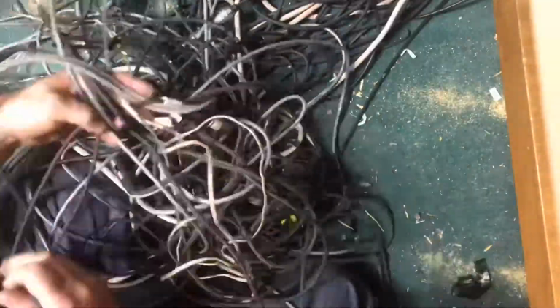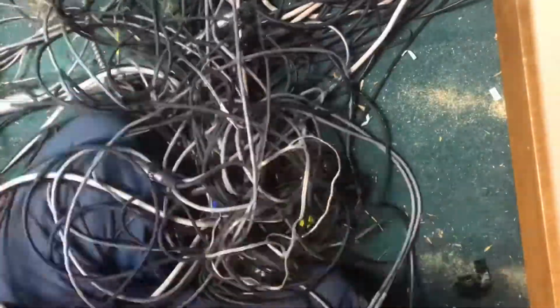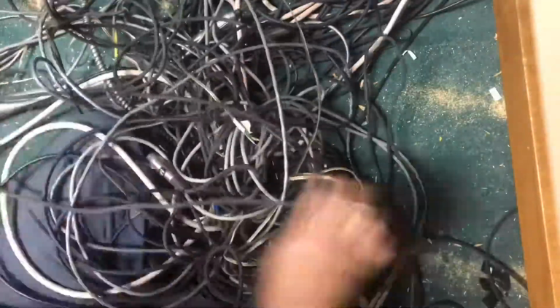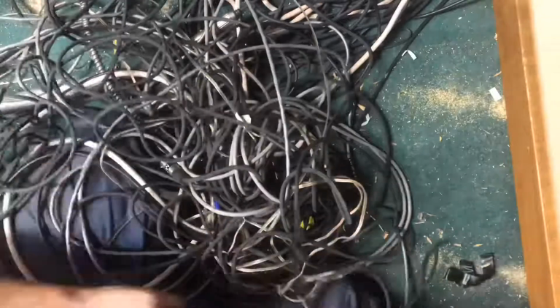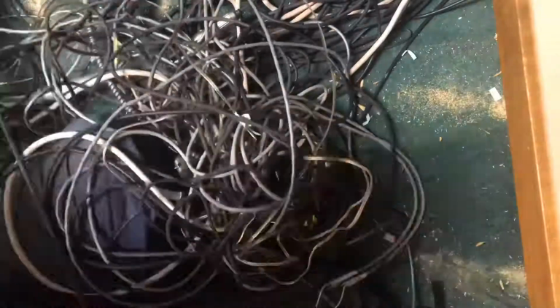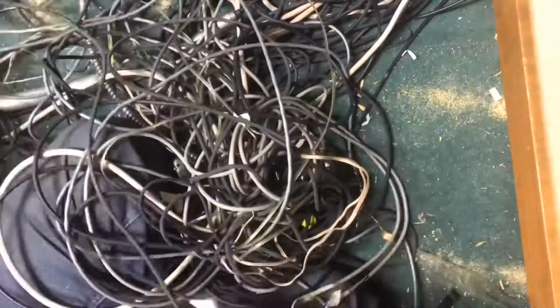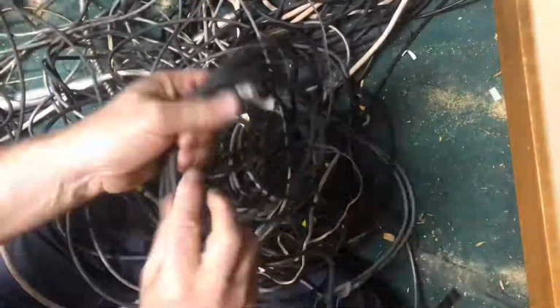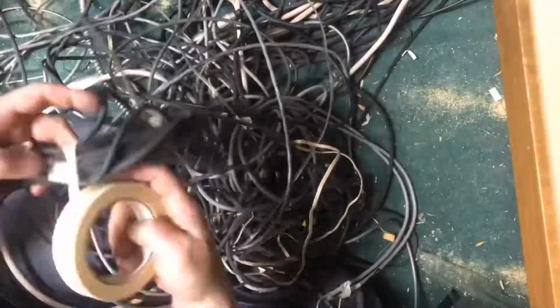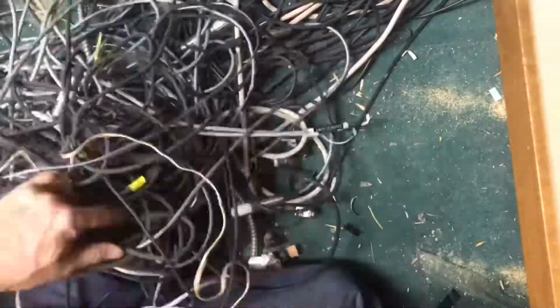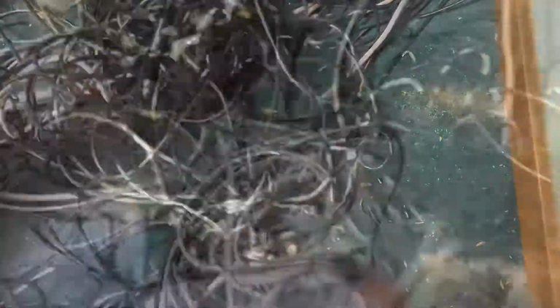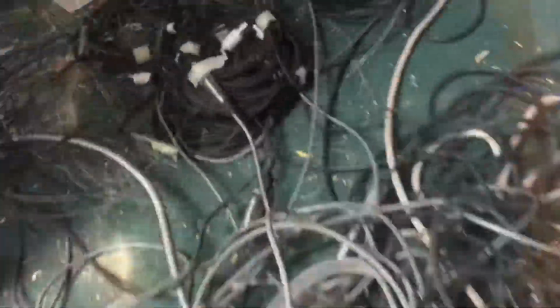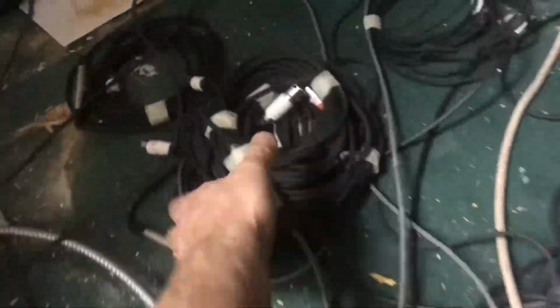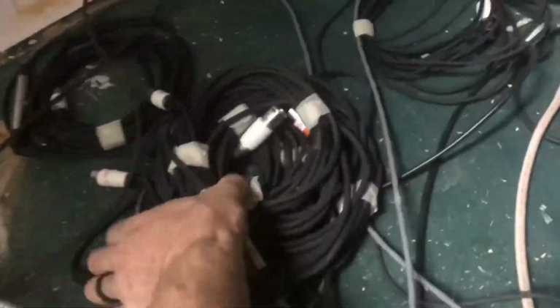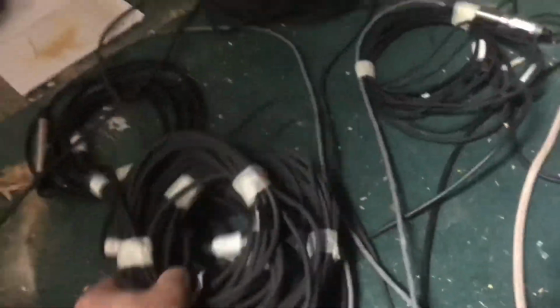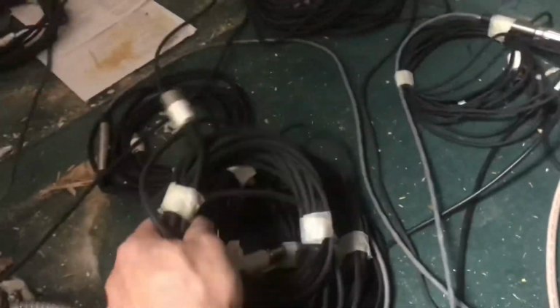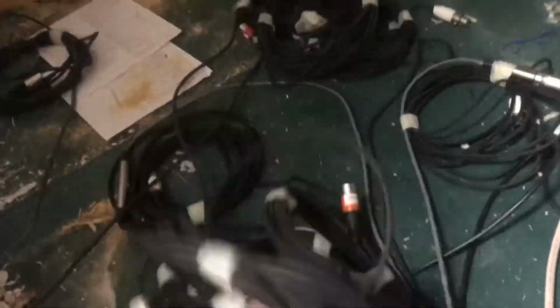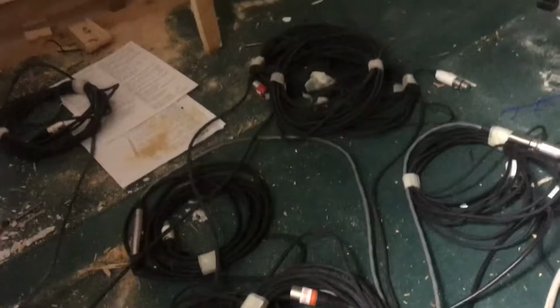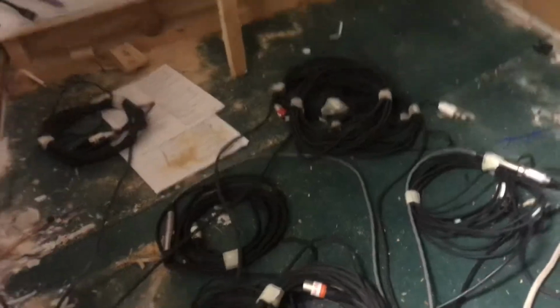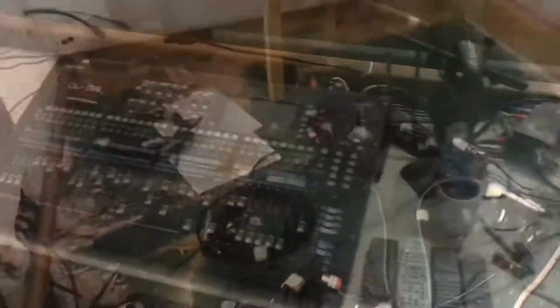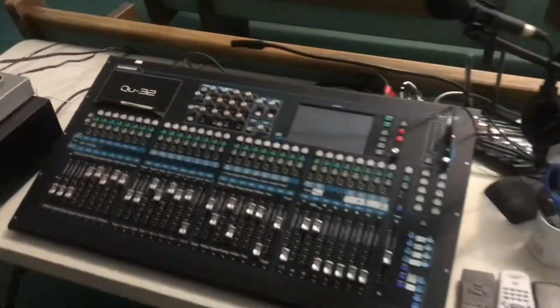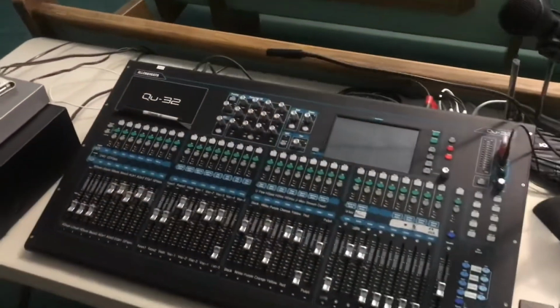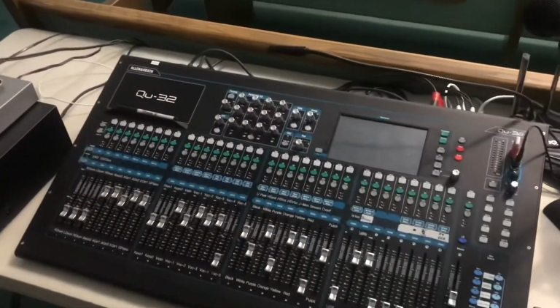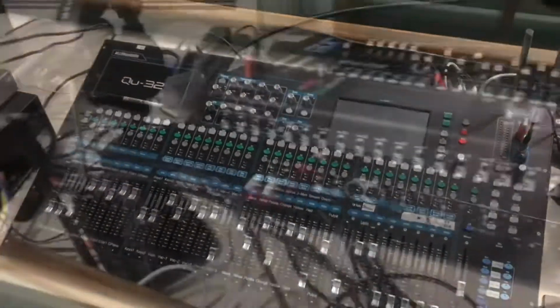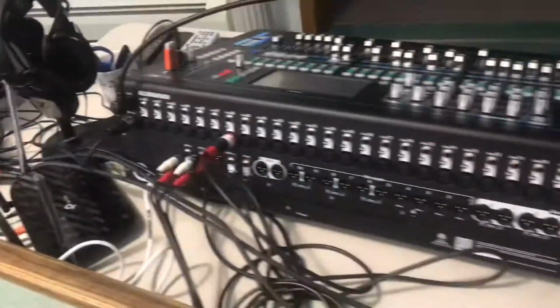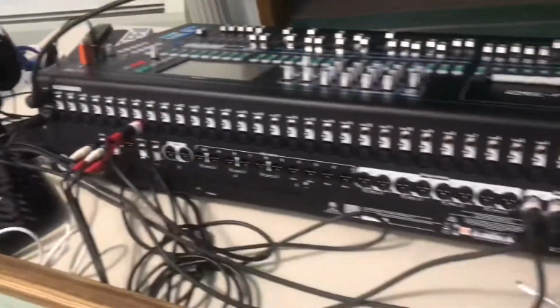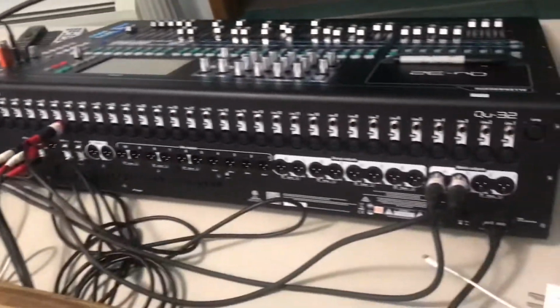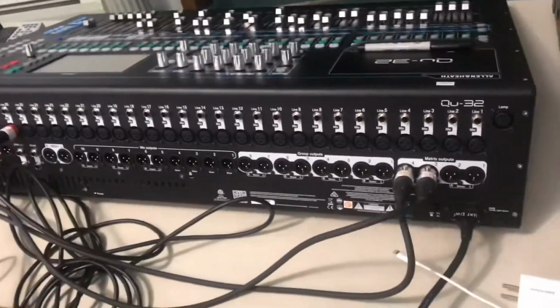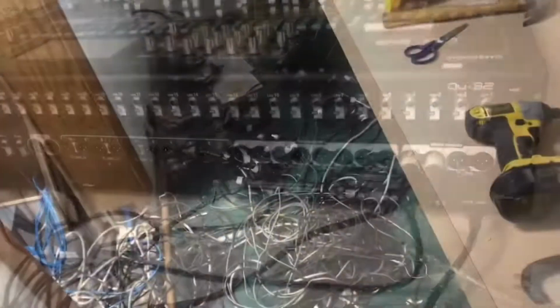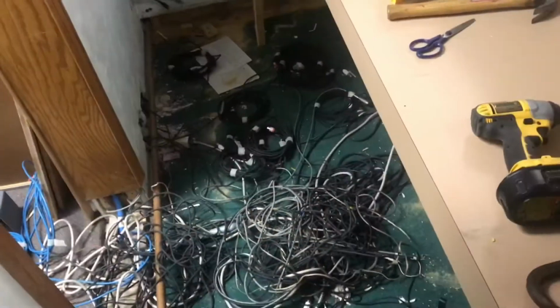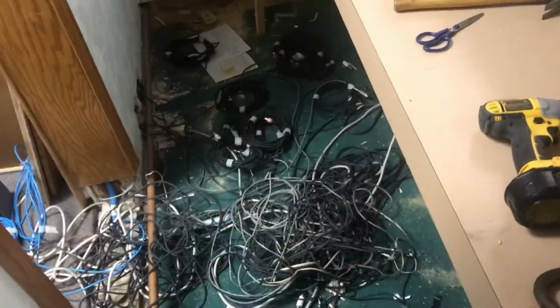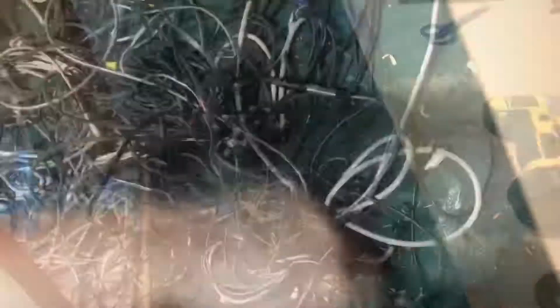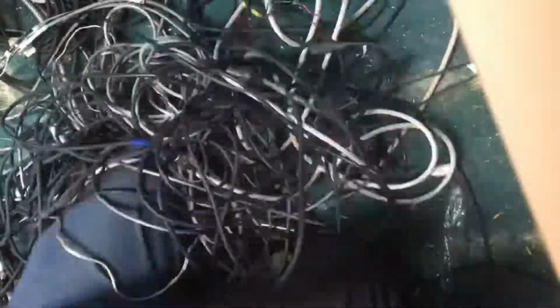I wouldn't suggest that method here though. All these microphone wires, they are delicate. We're going to be expanding out the sound room so we need a little more room, but all these wires still need sorted out.